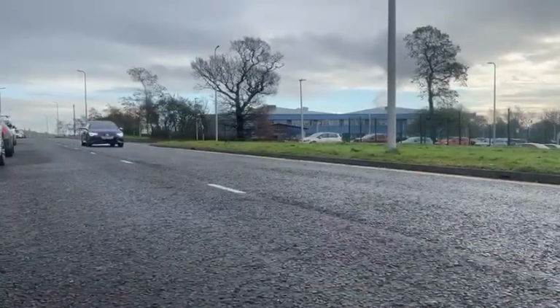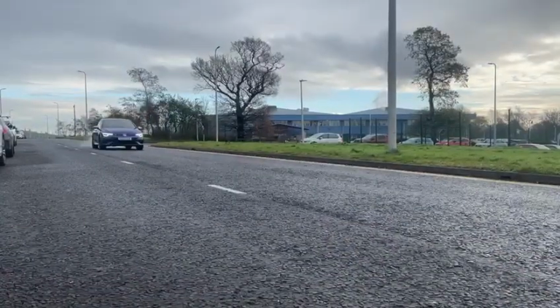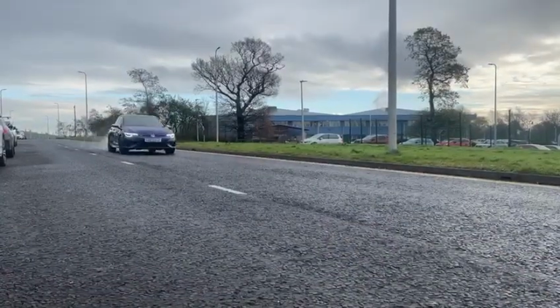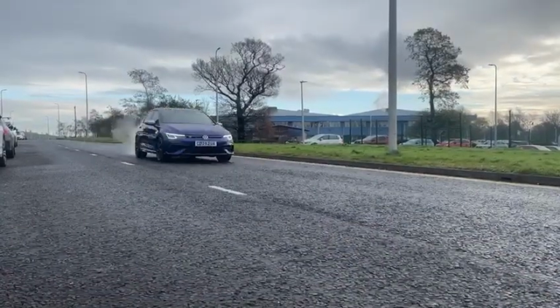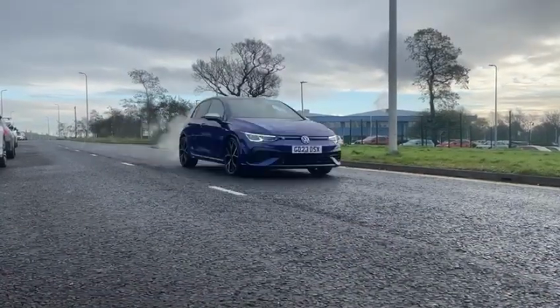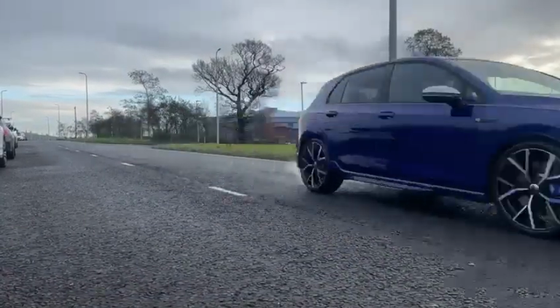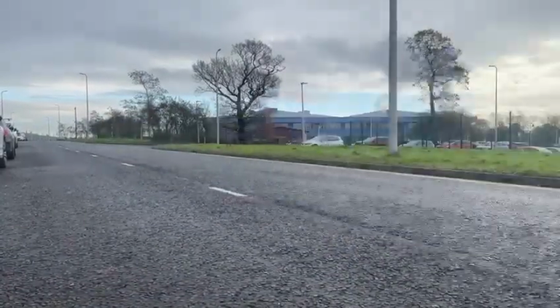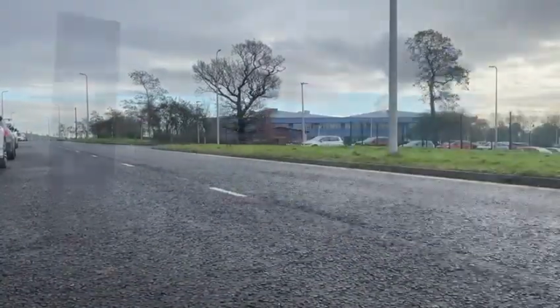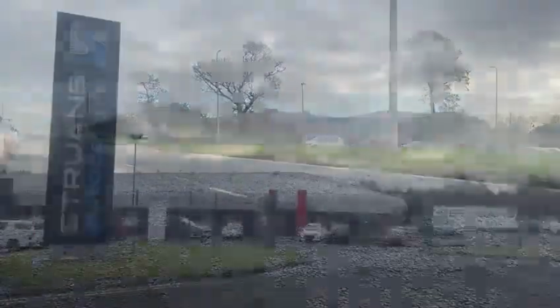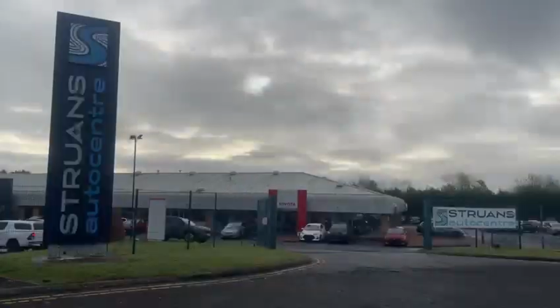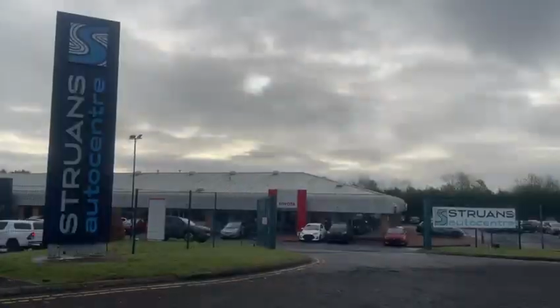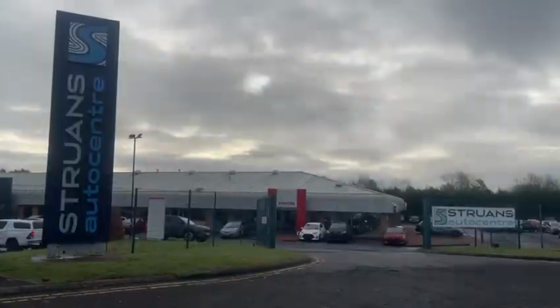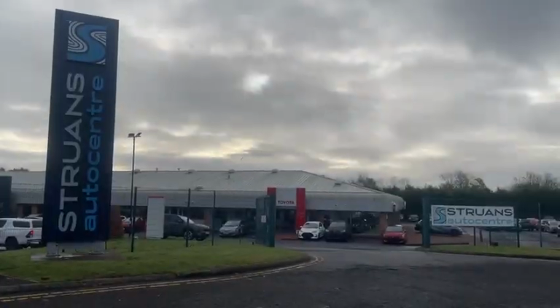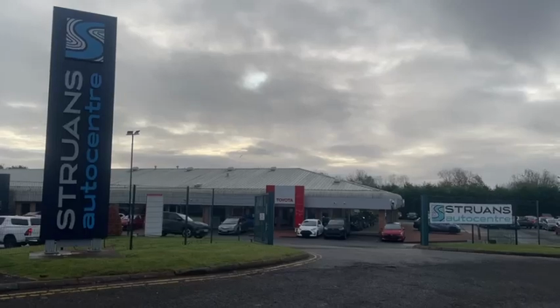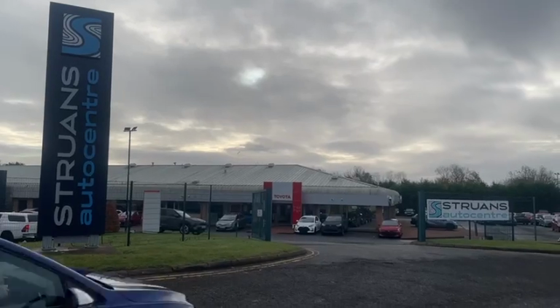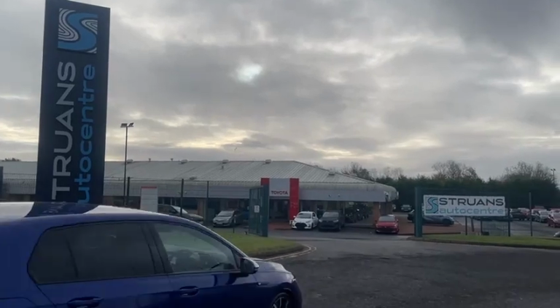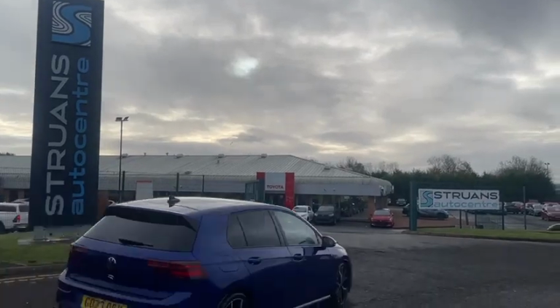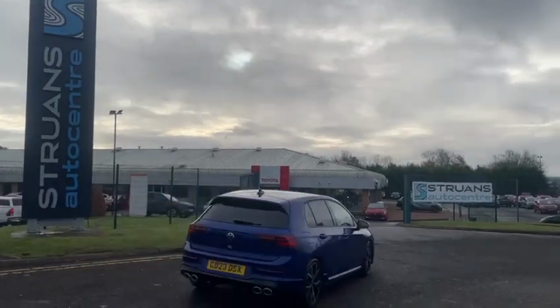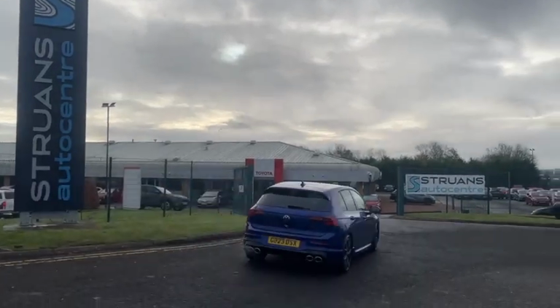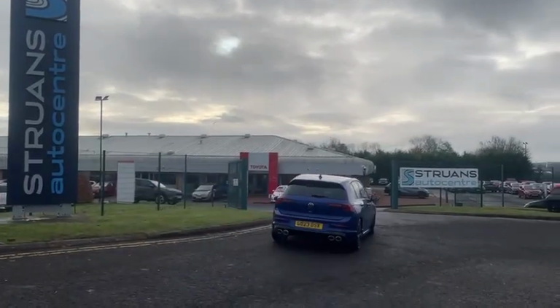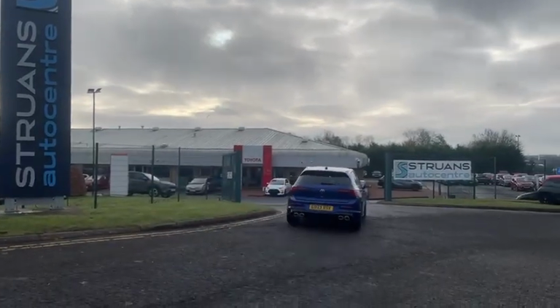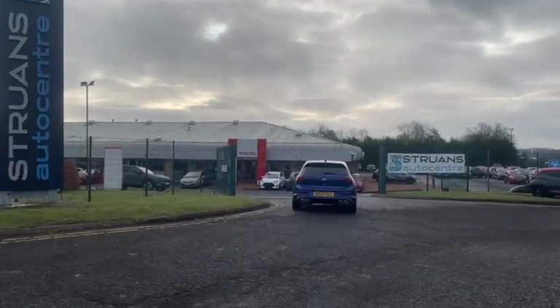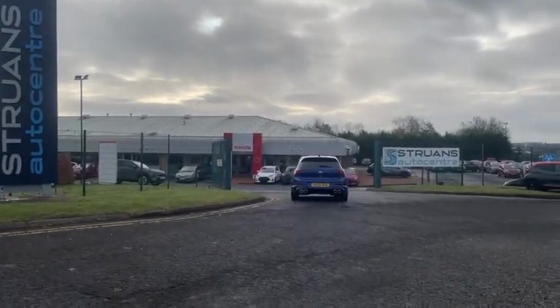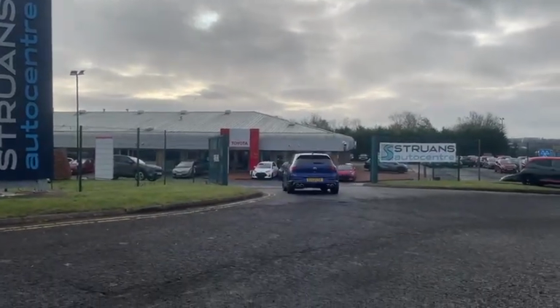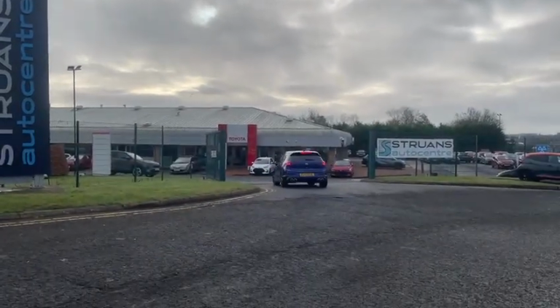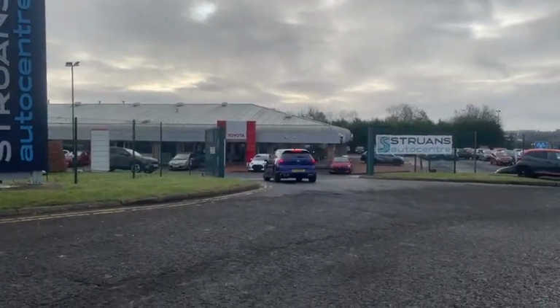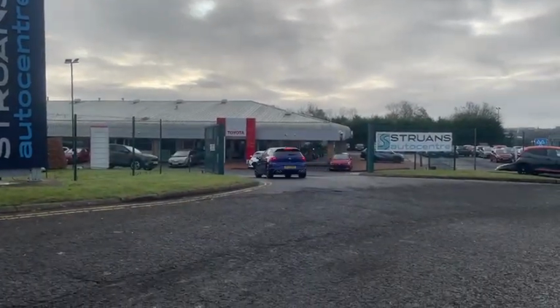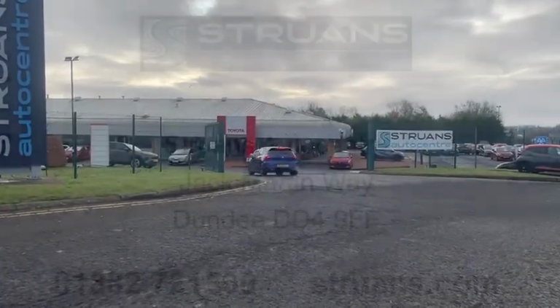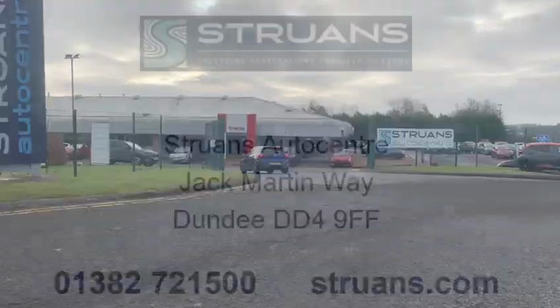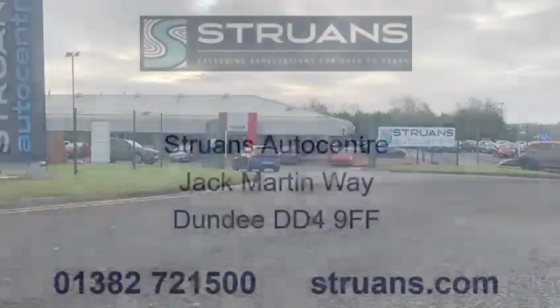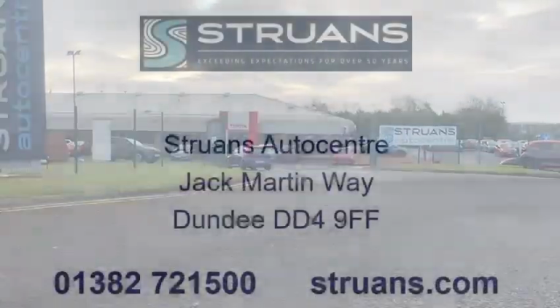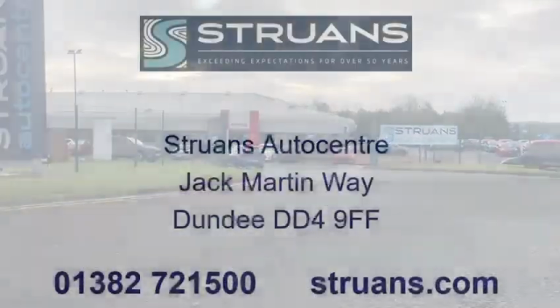So there we have it — the 2023 Volkswagen Golf R, where performance meets luxury. We hope you'll experience it today at Strewn's Auto Centre Dundee.